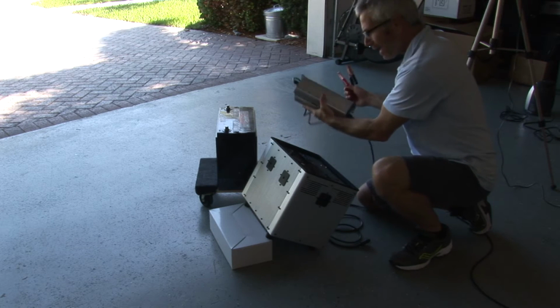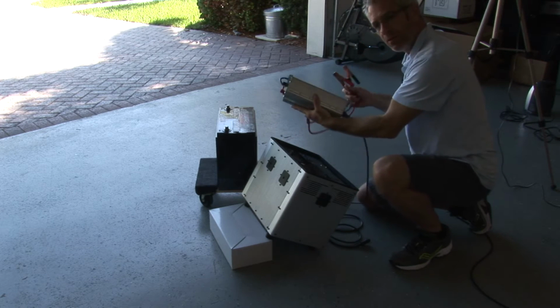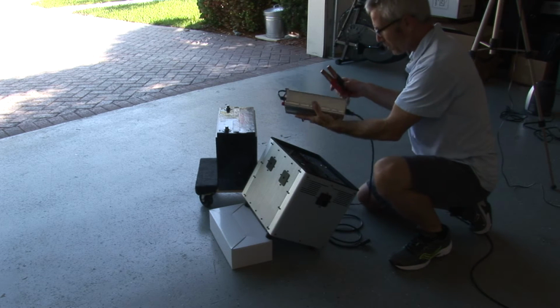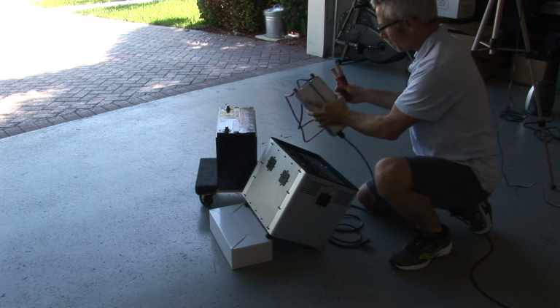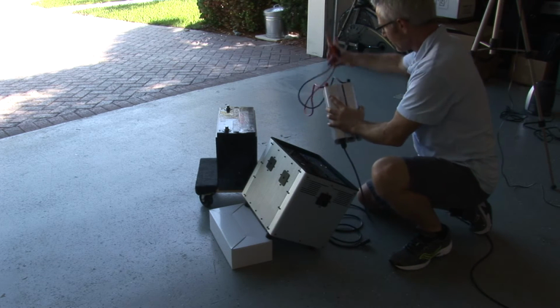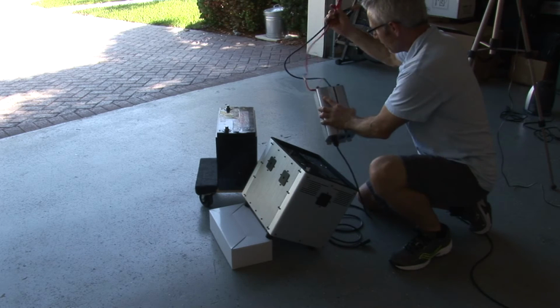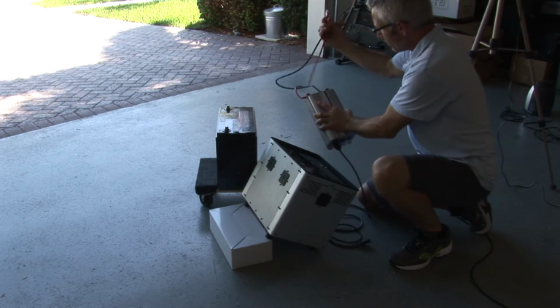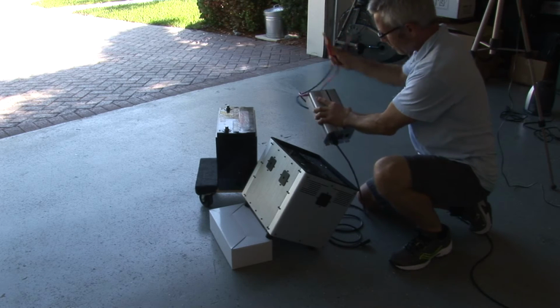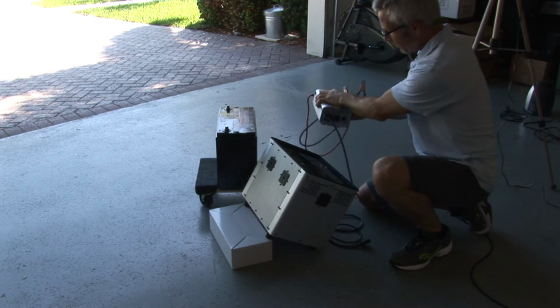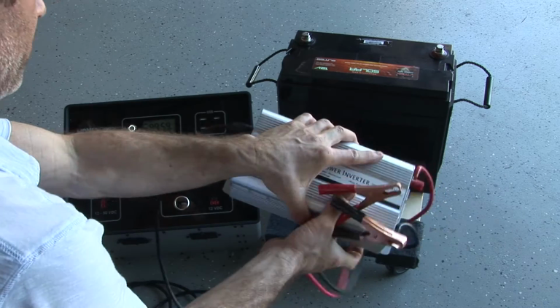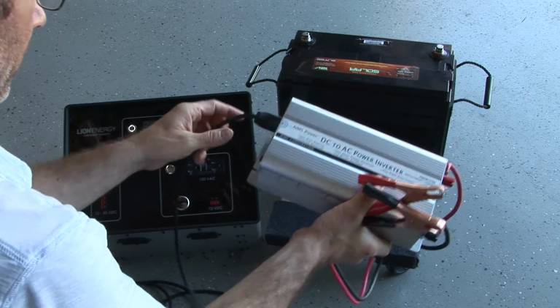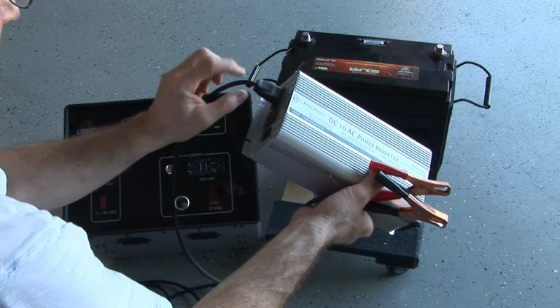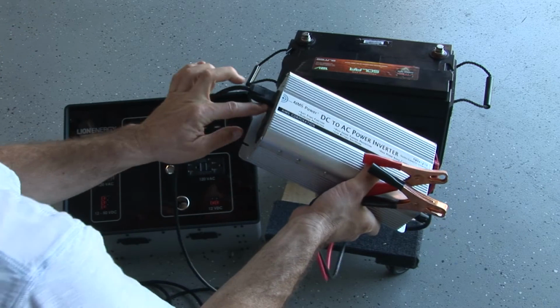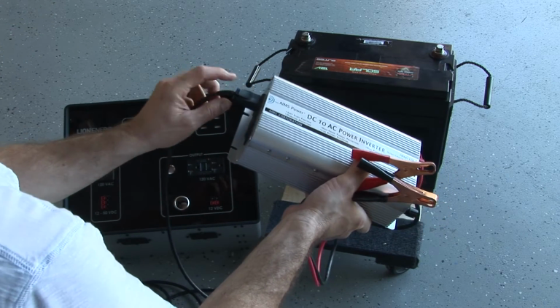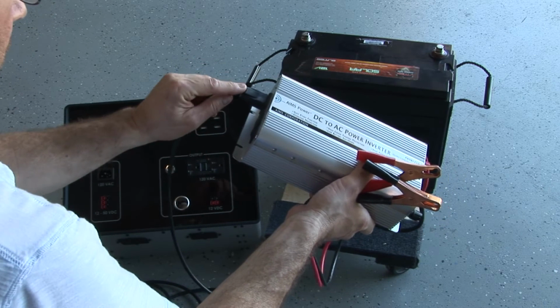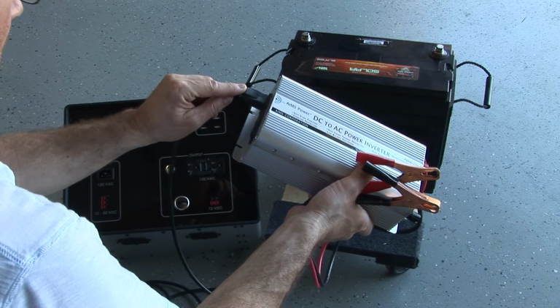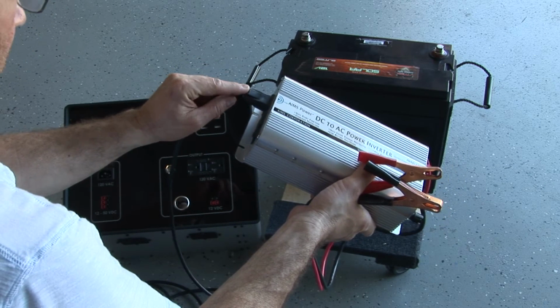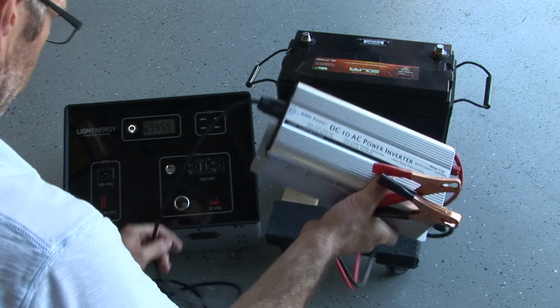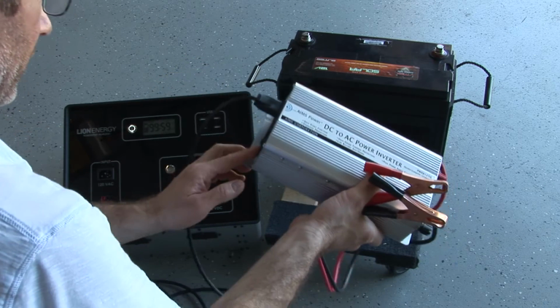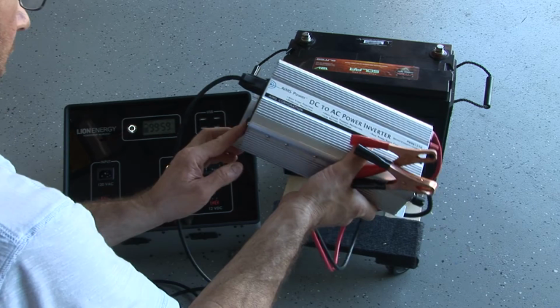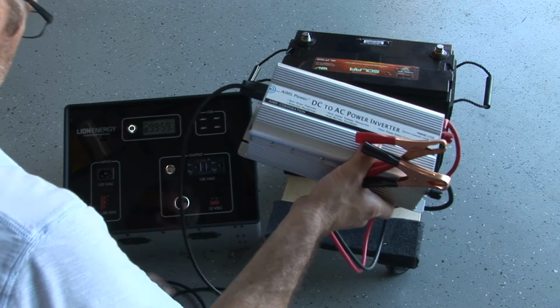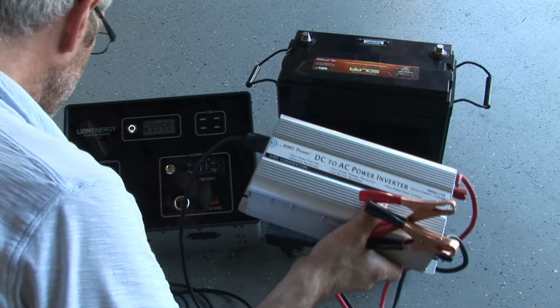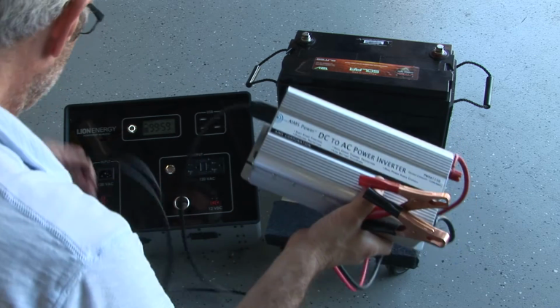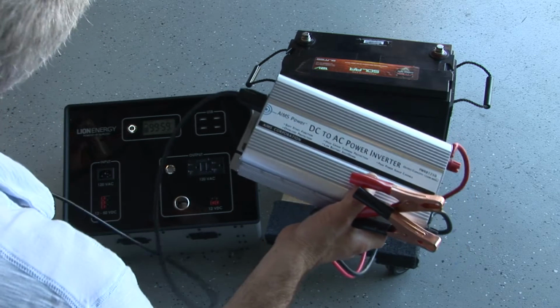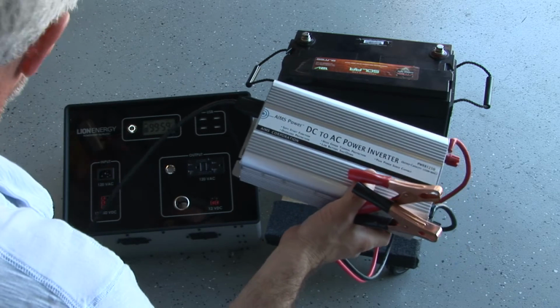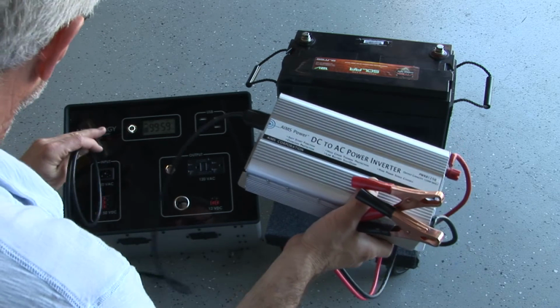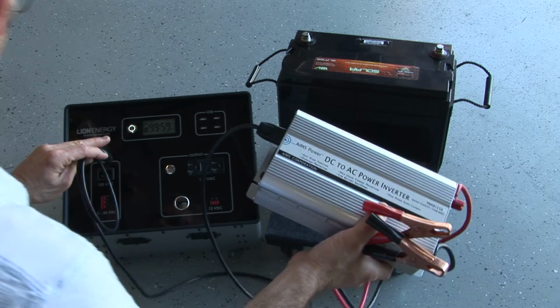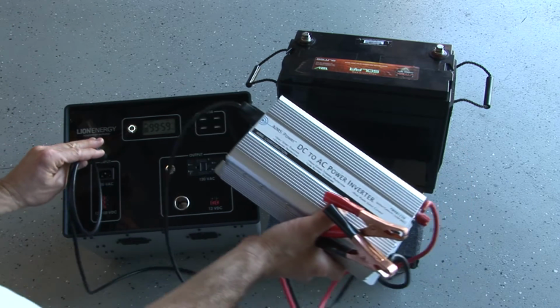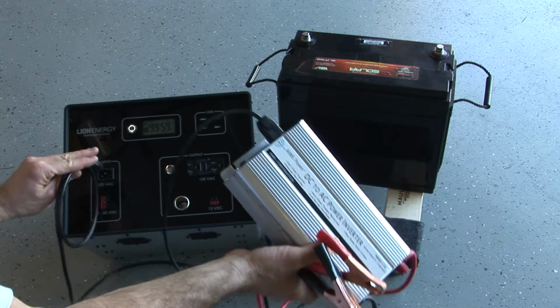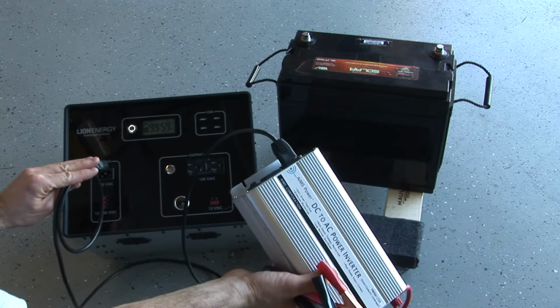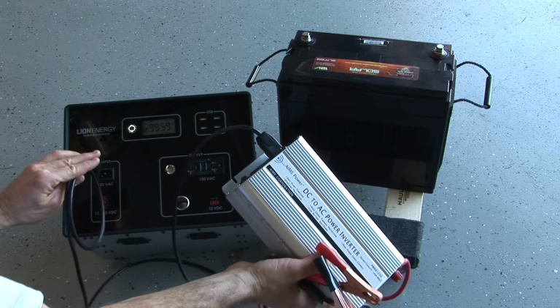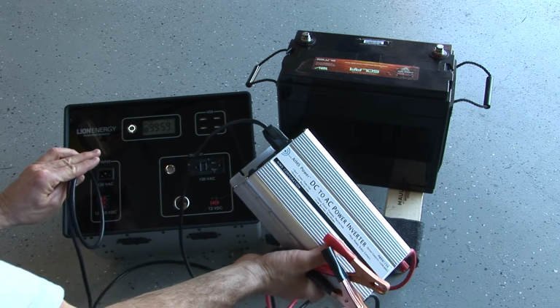How do you use this tool? Very simple. The inverter has an output — regular AC out — and then an on and off switch. This is eventually going to plug right into our L1500 right here.